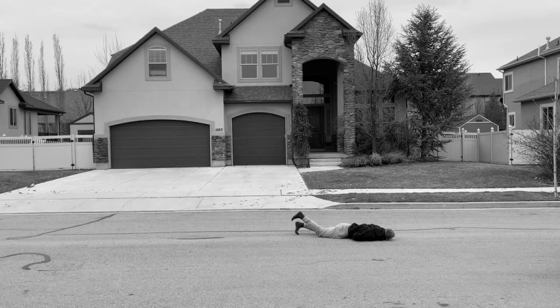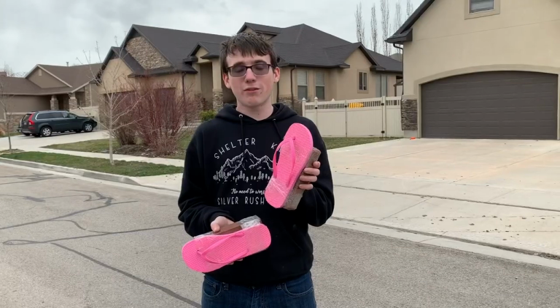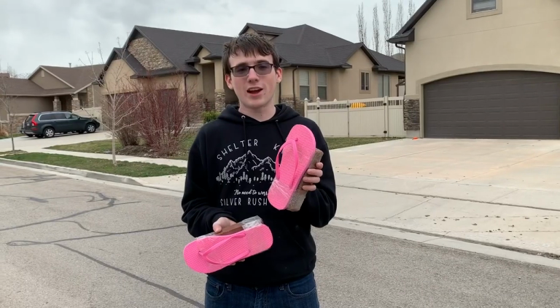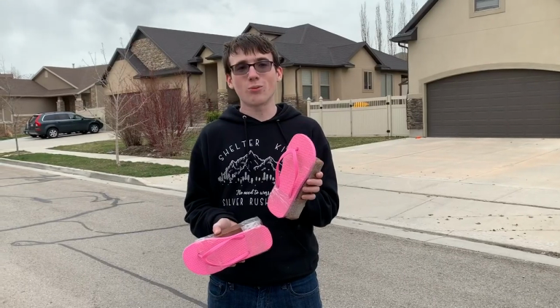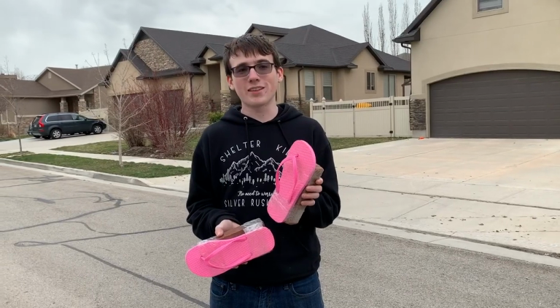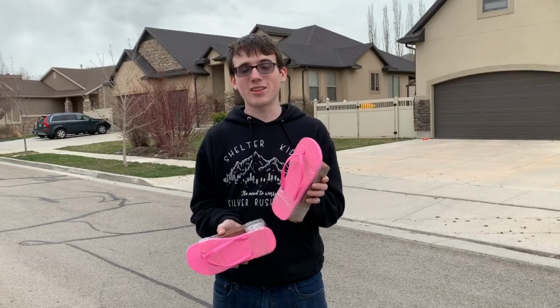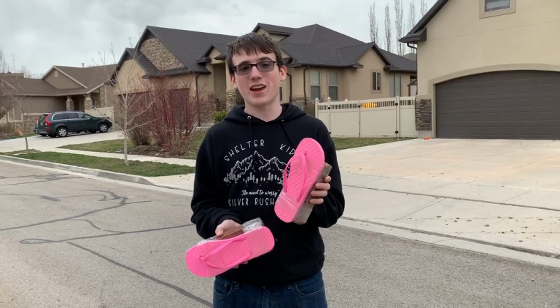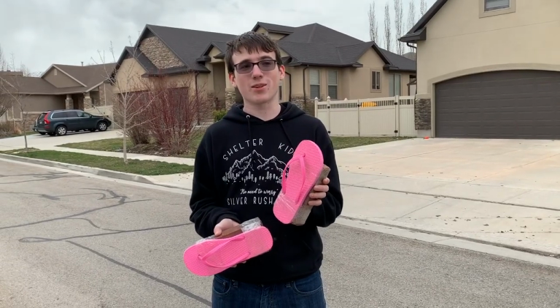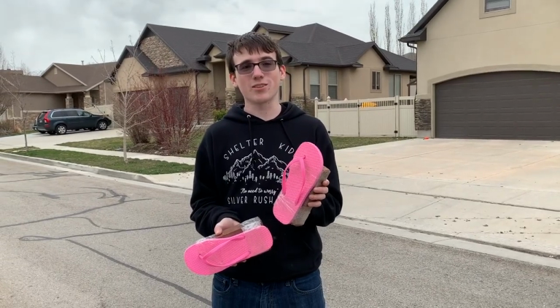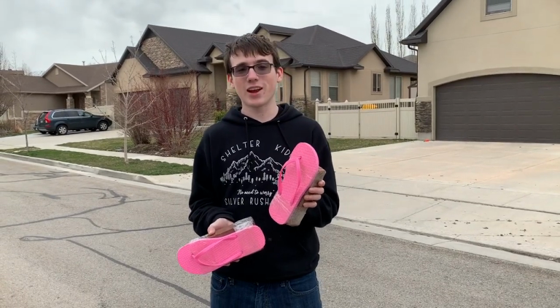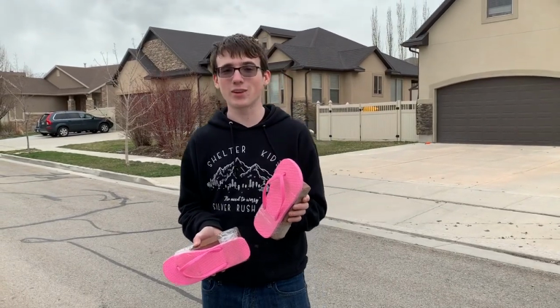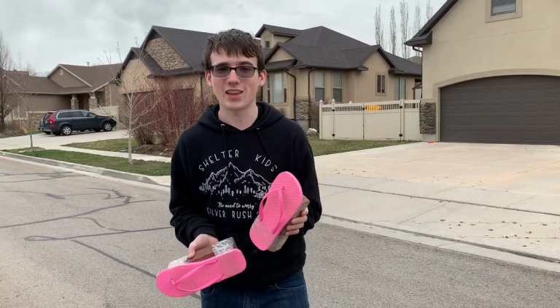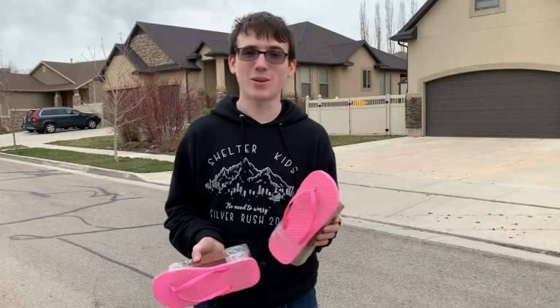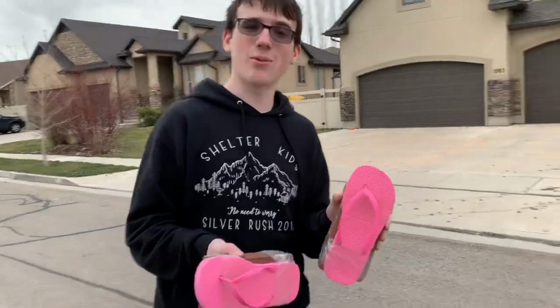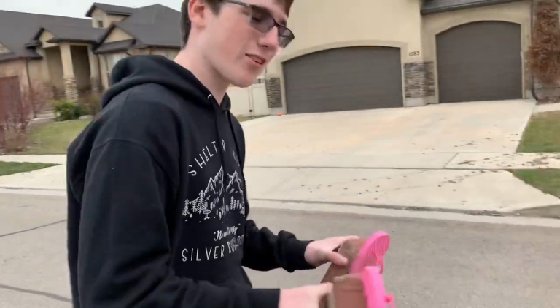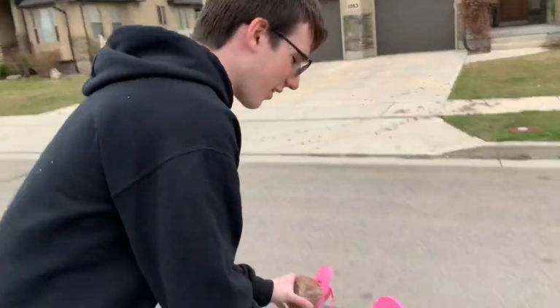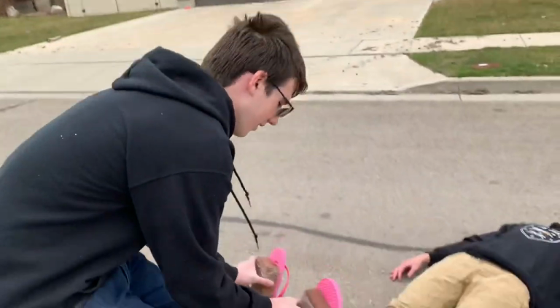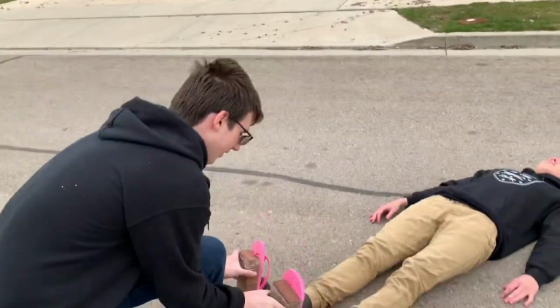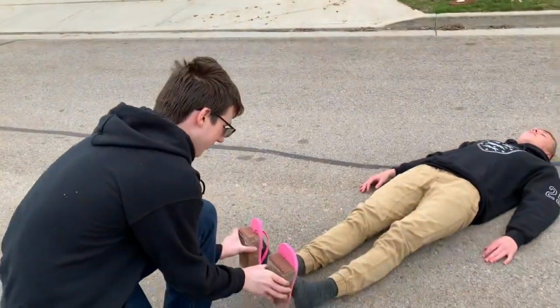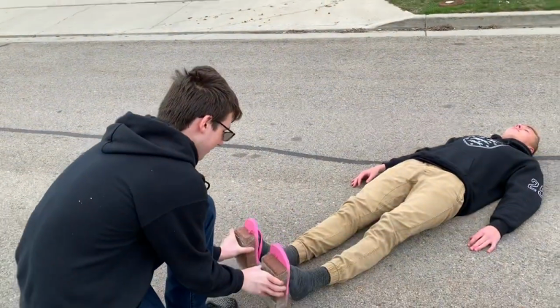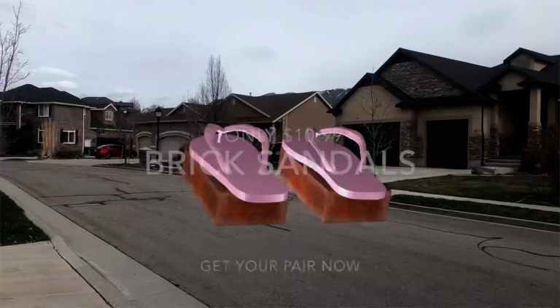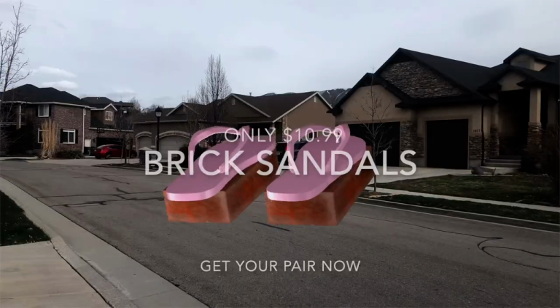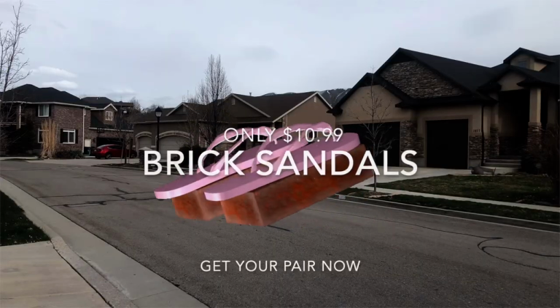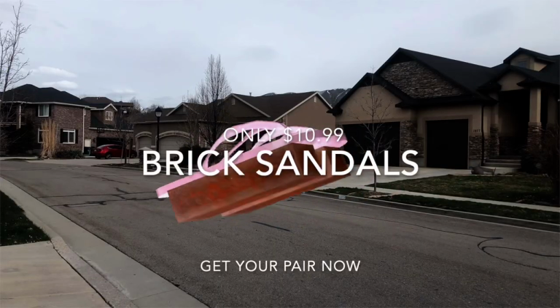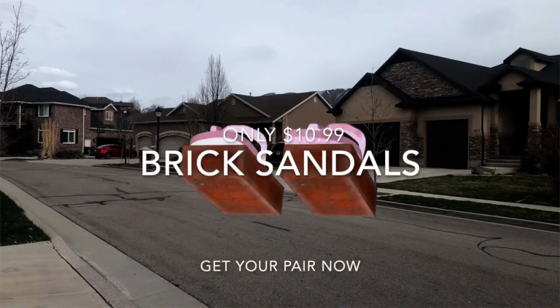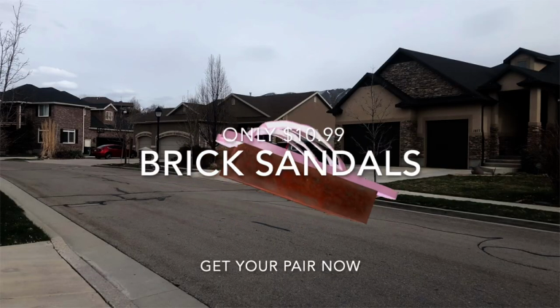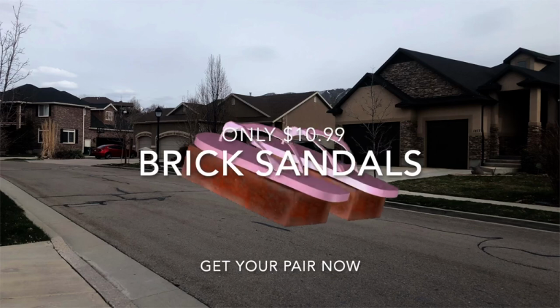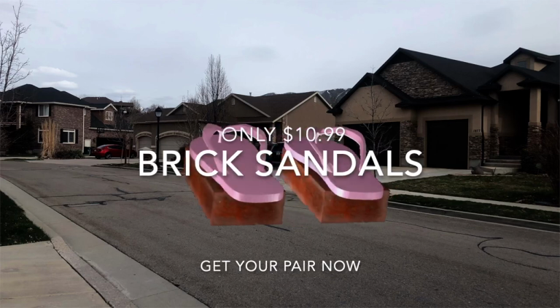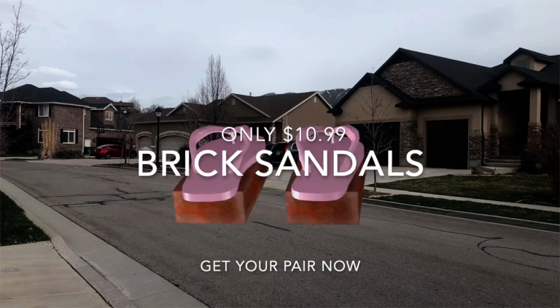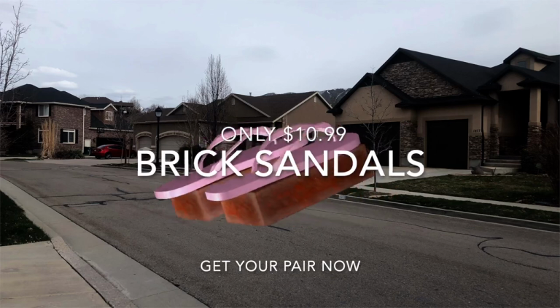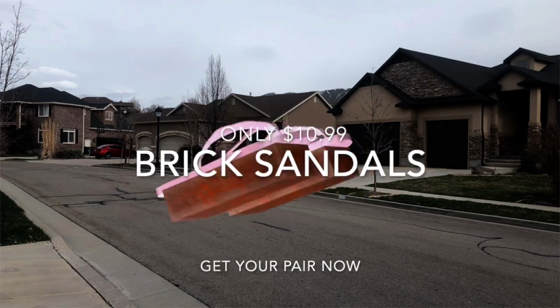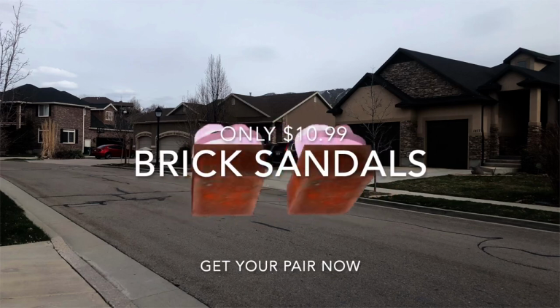My friend died in the whole black sand because he didn't have Brick Sandals, and I never wanted to have that happen to anyone ever again. Come pick up your very own pair of Brick Sandals. Only $10.99.